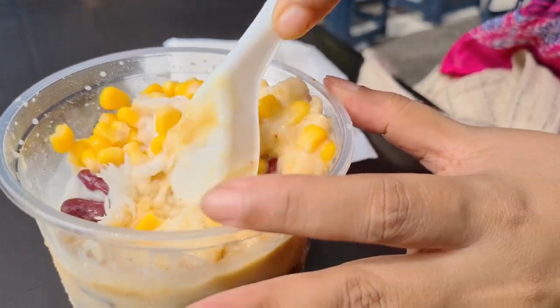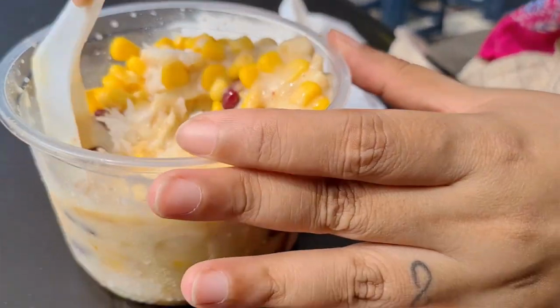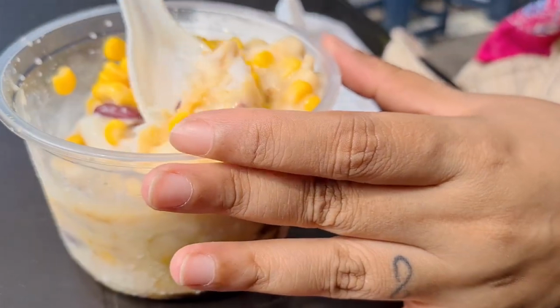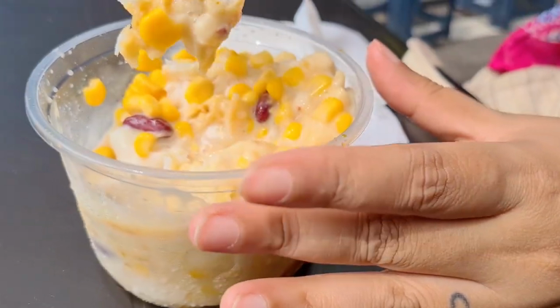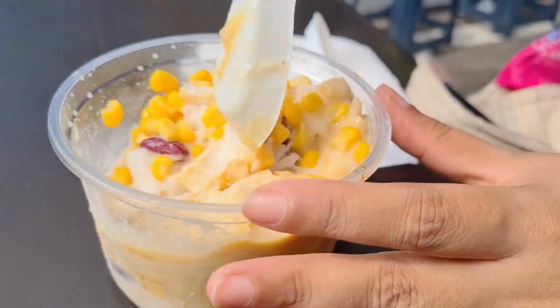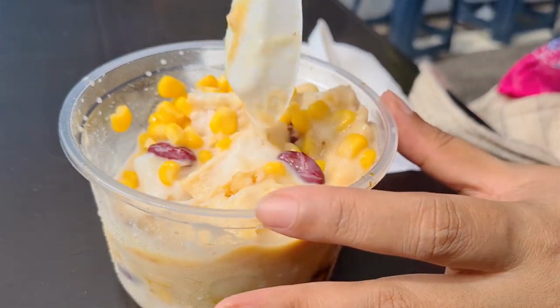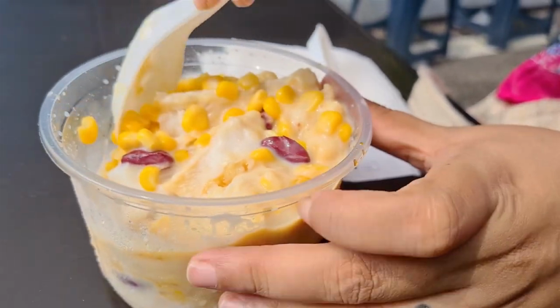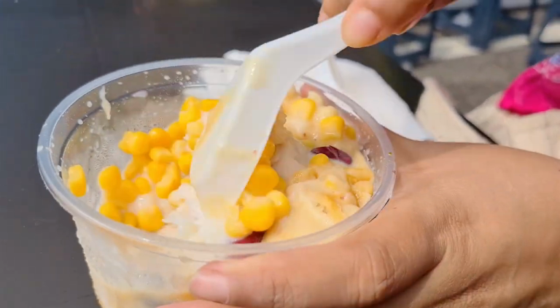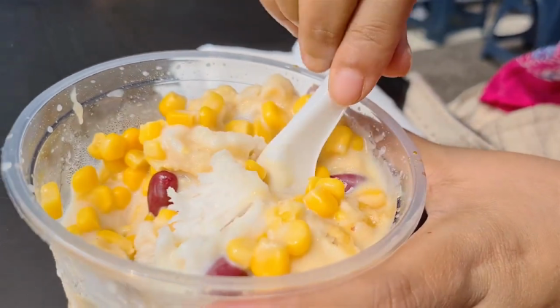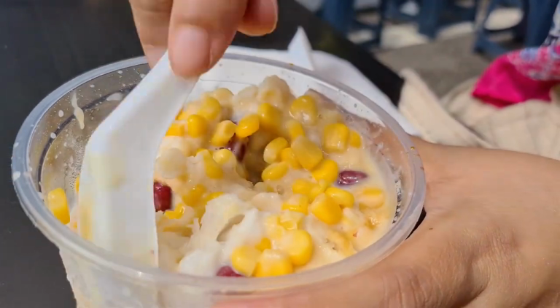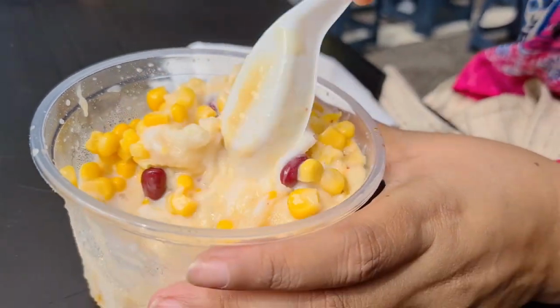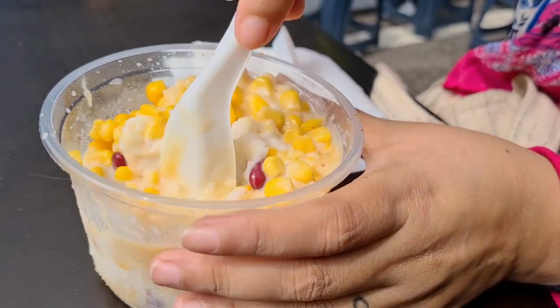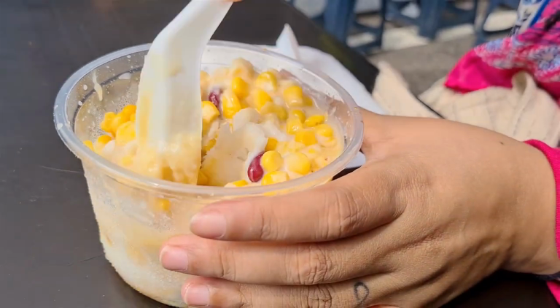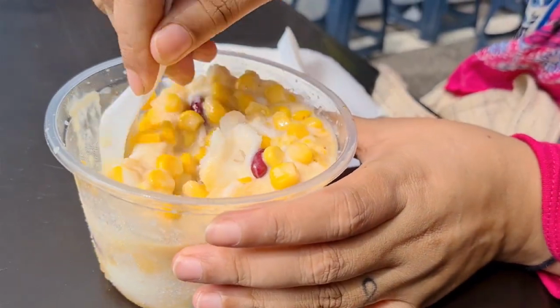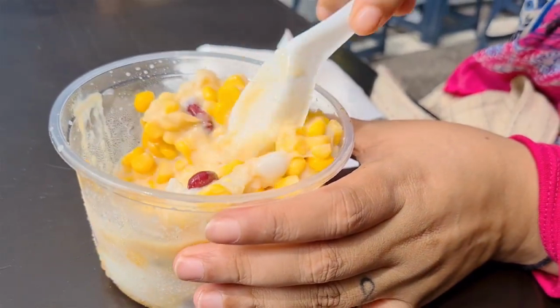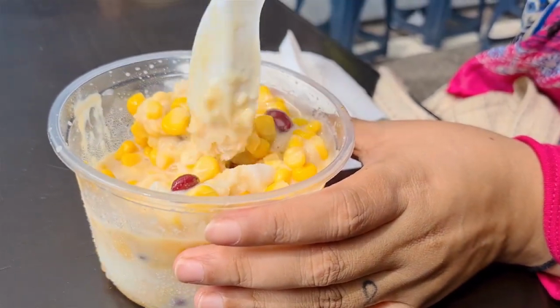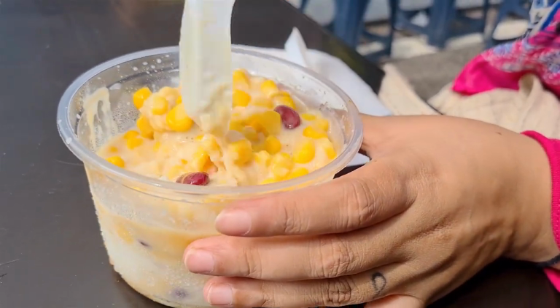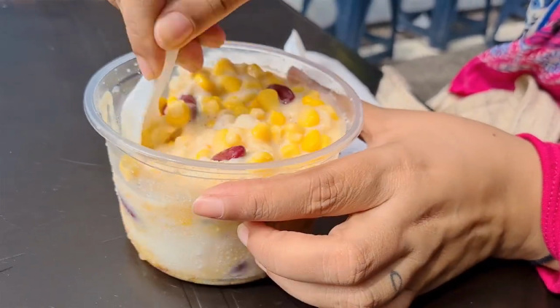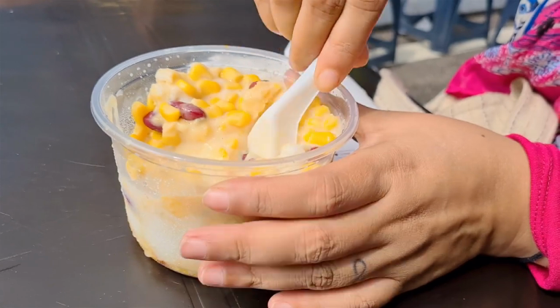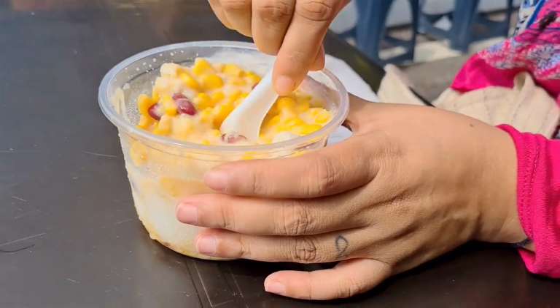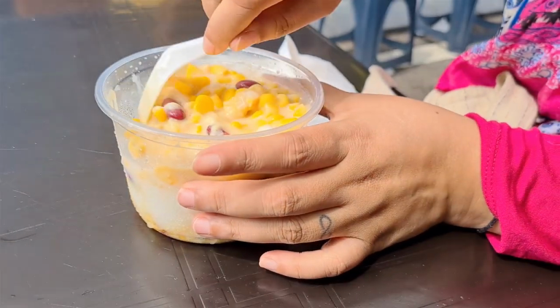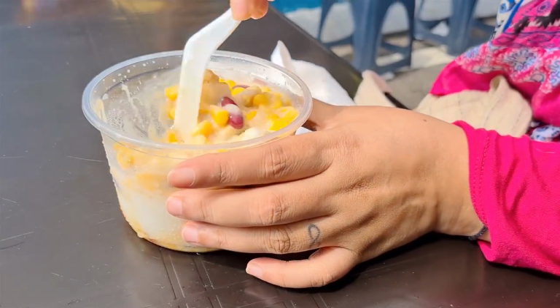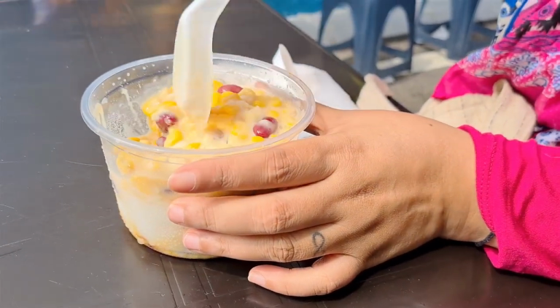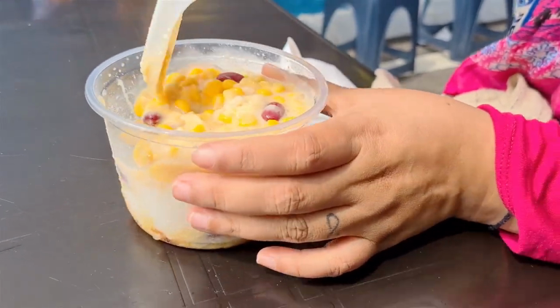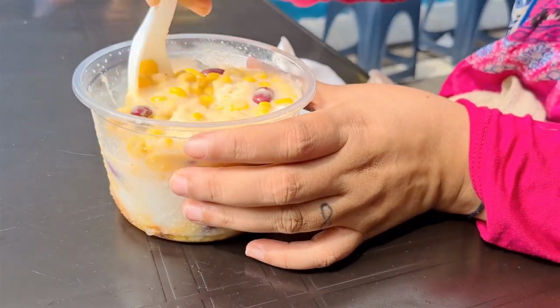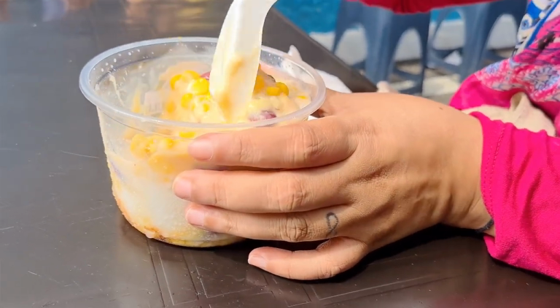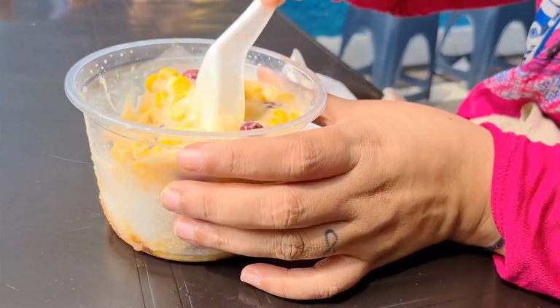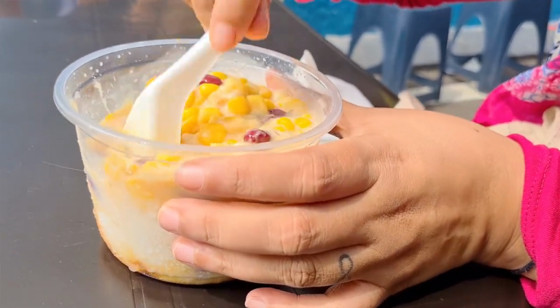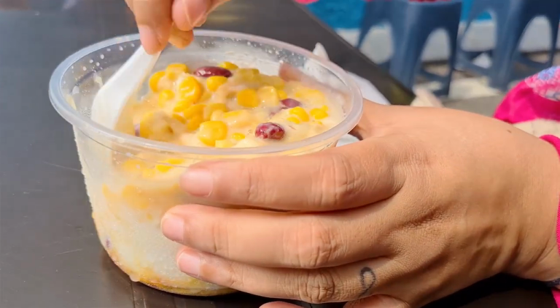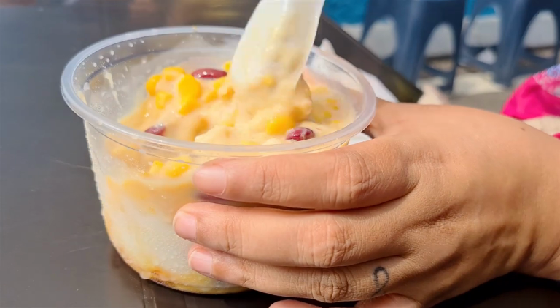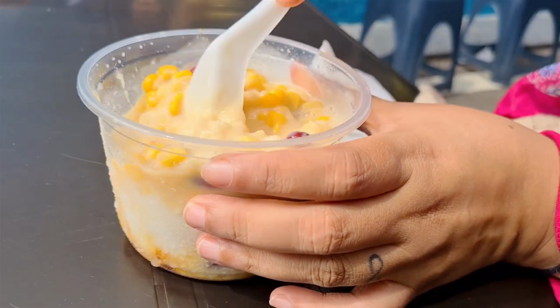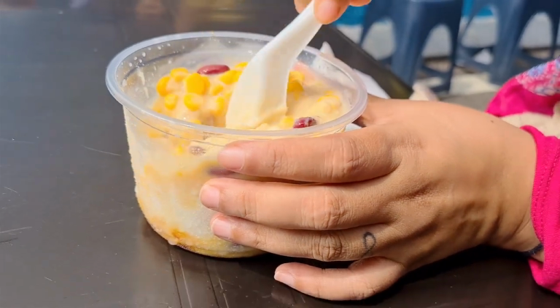Look at the shaved ice, yummy! Super nice. So you mix it — they put coconut milk and the brown sugar. It's really nice to have on a hot day, and today it's super hot. So this is Chandal.